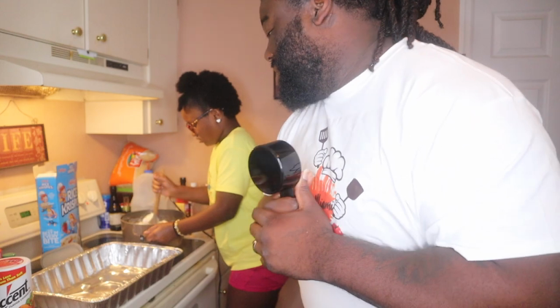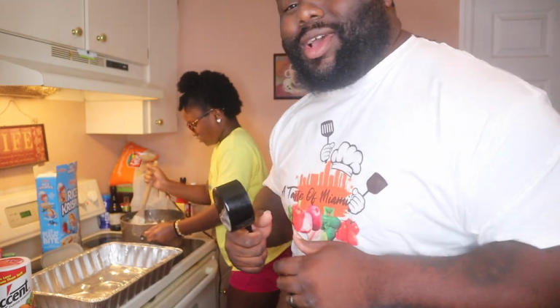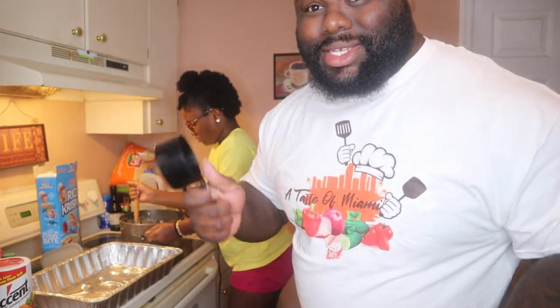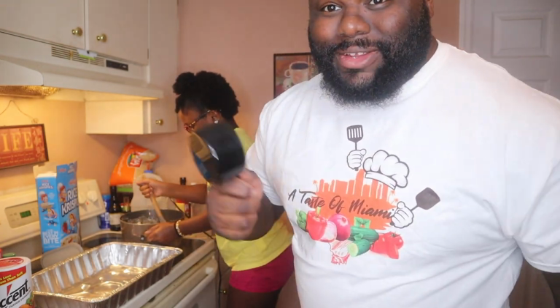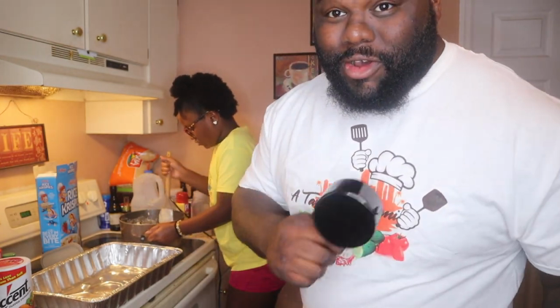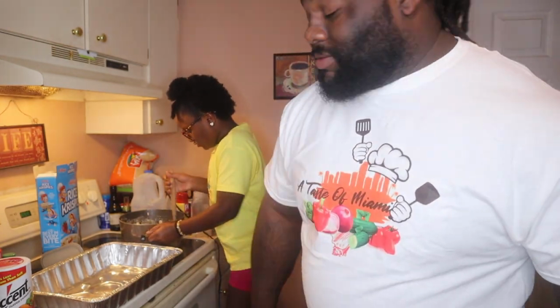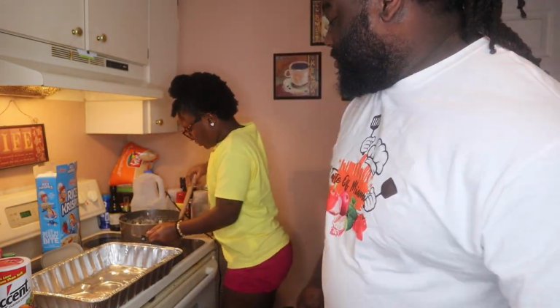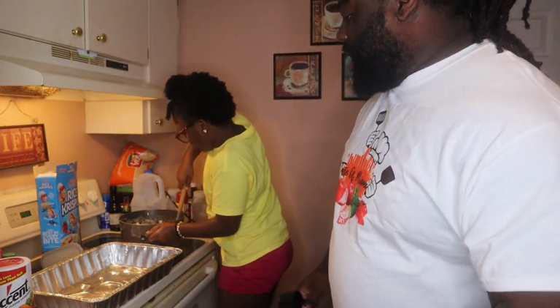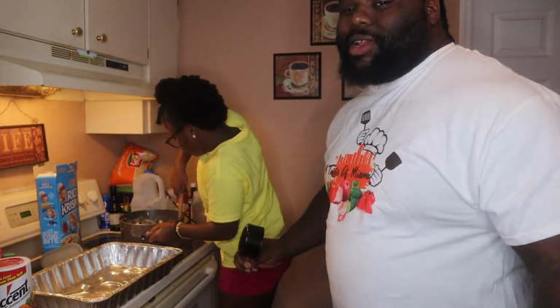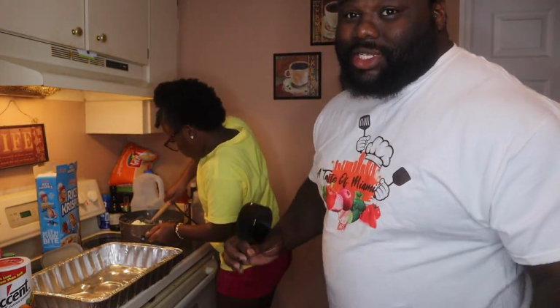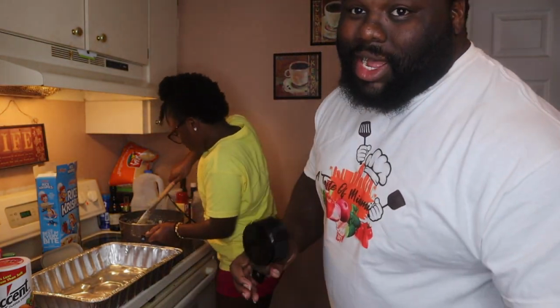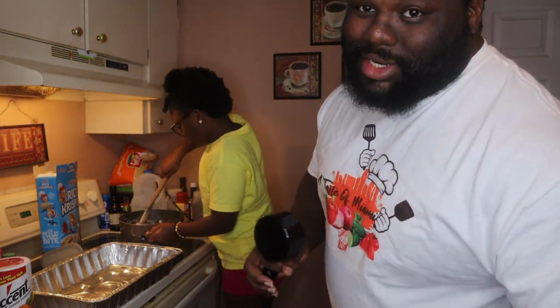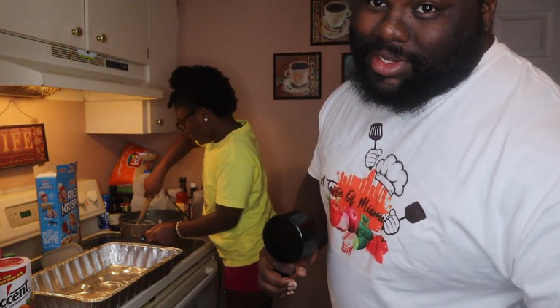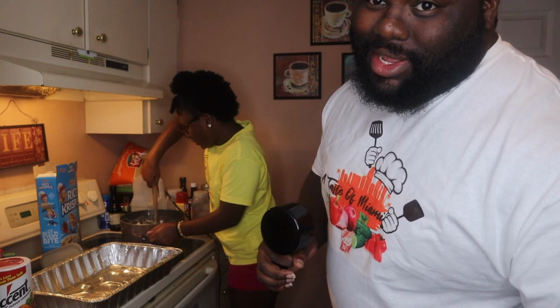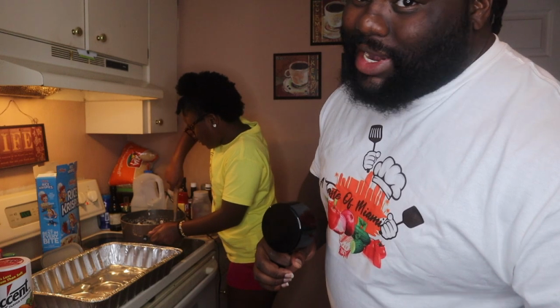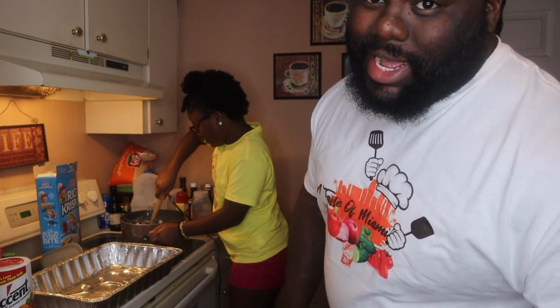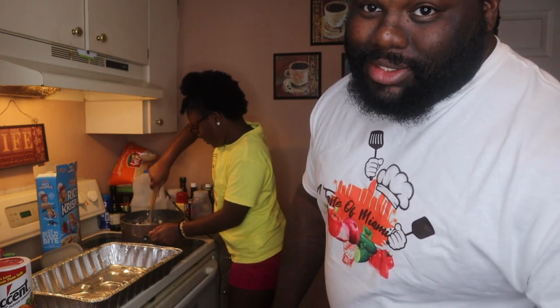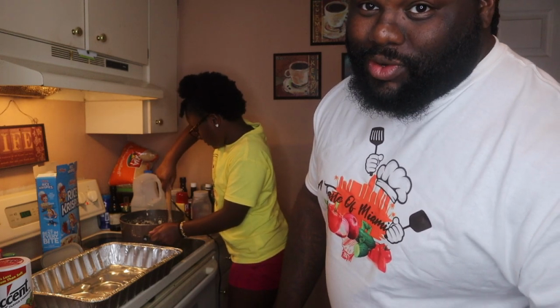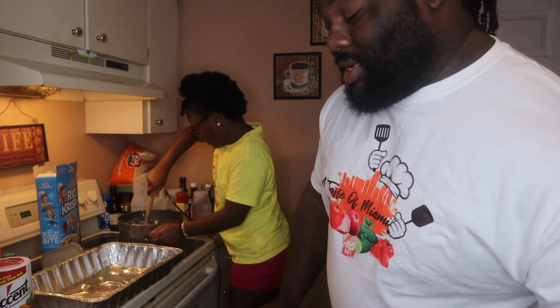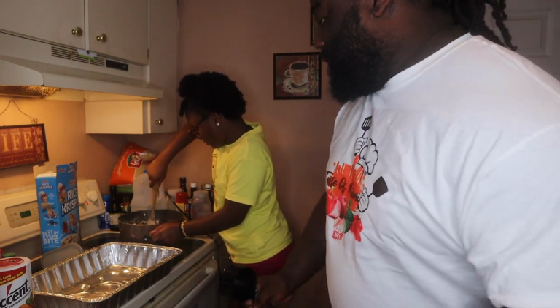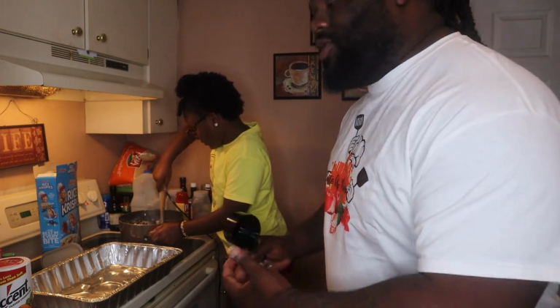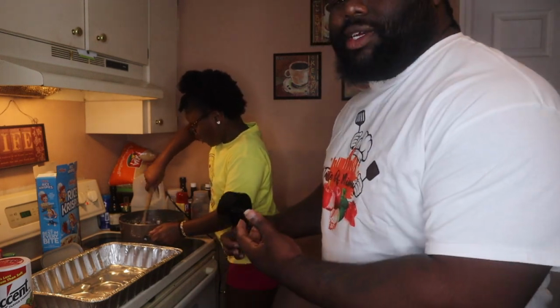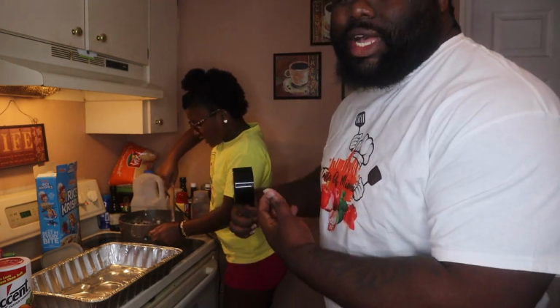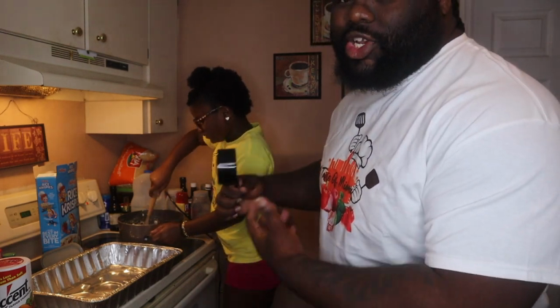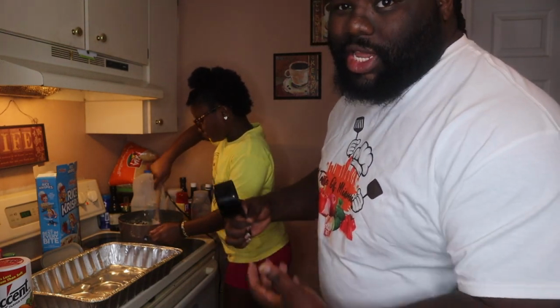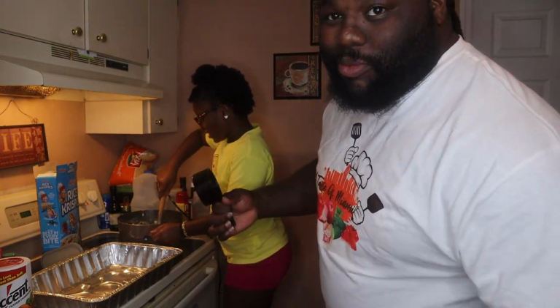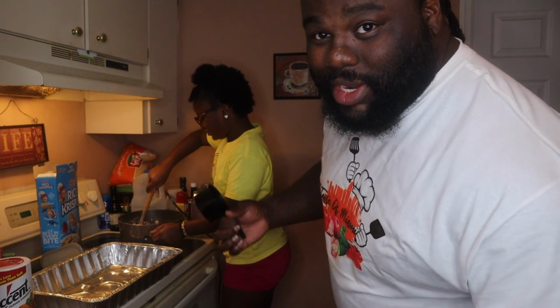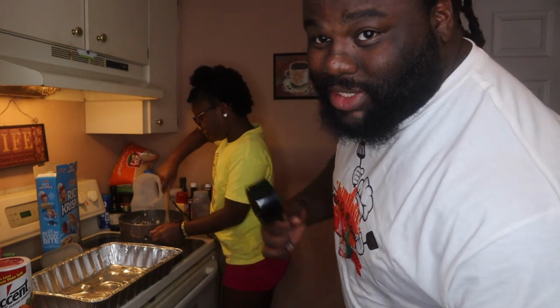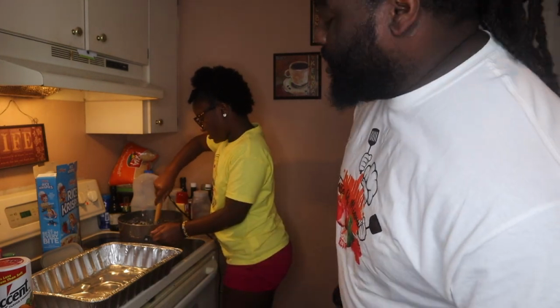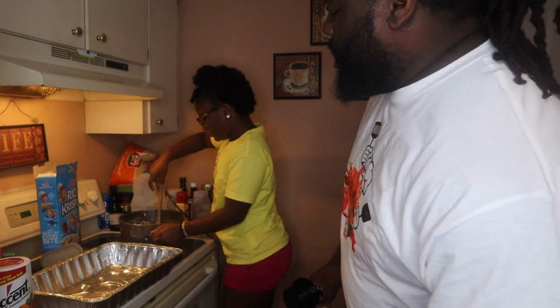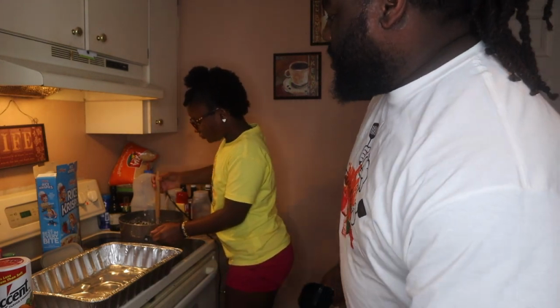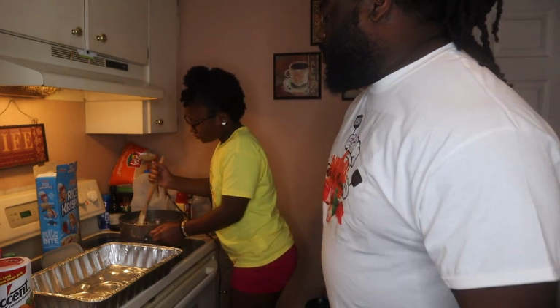This is a good way to get your kids involved. My daughter's scared of hot stuff and knives, so this is a good way to kind of slowly incorporate them in the kitchen and get them involved.